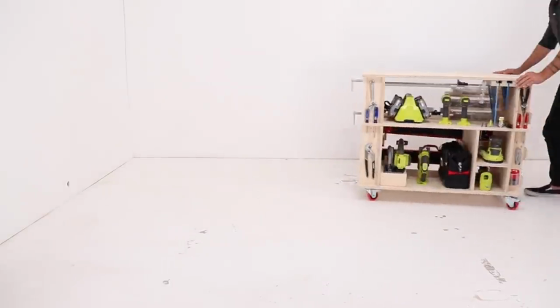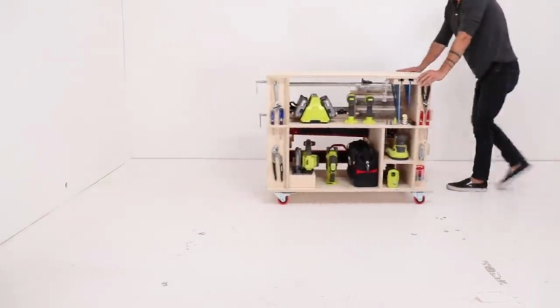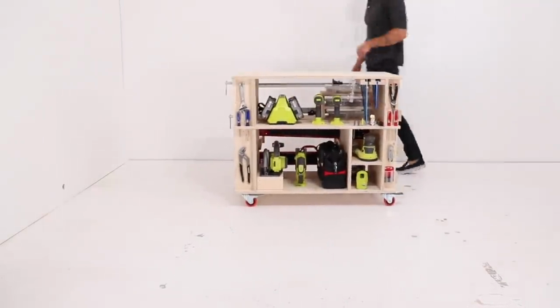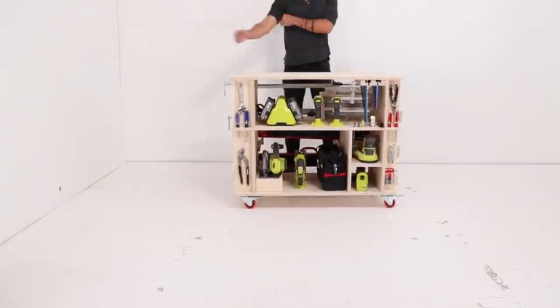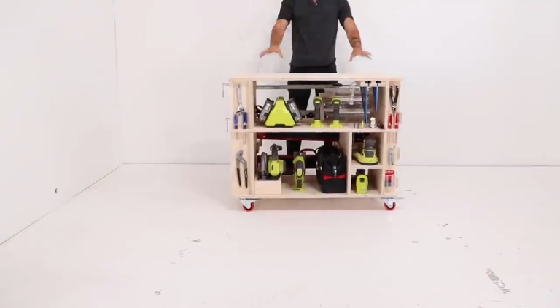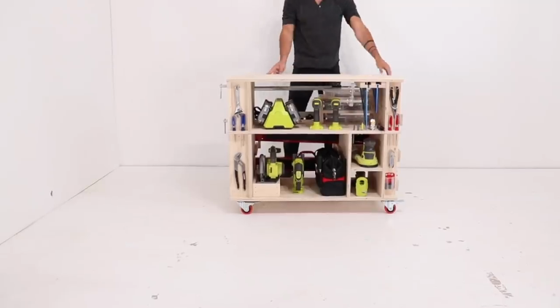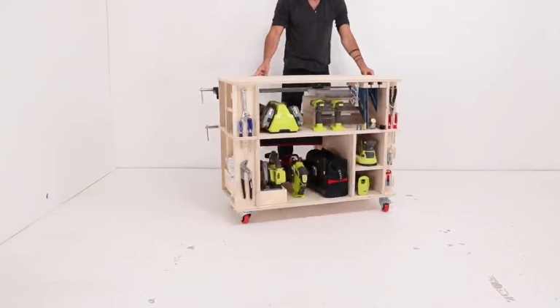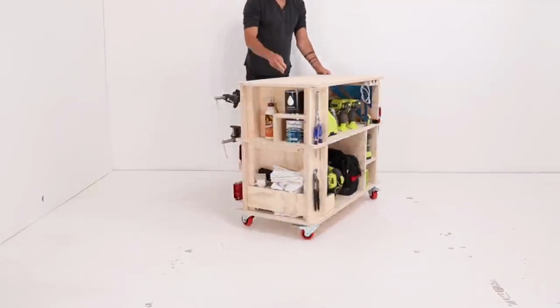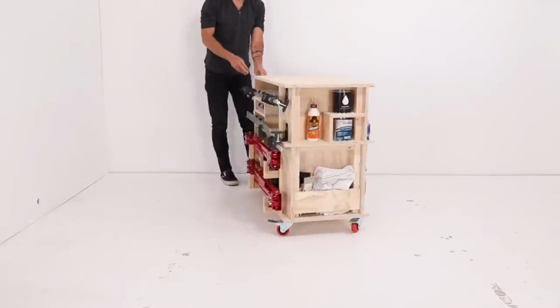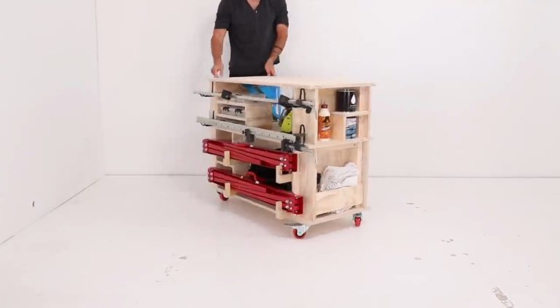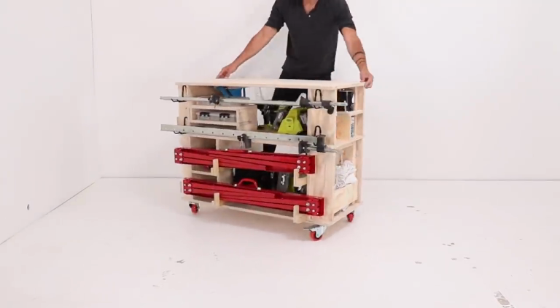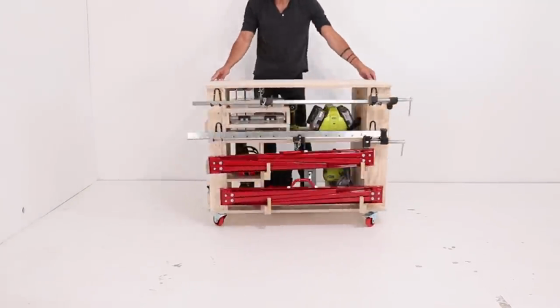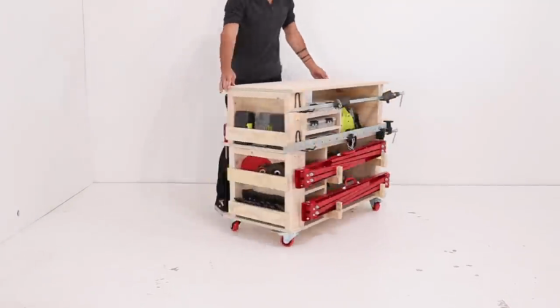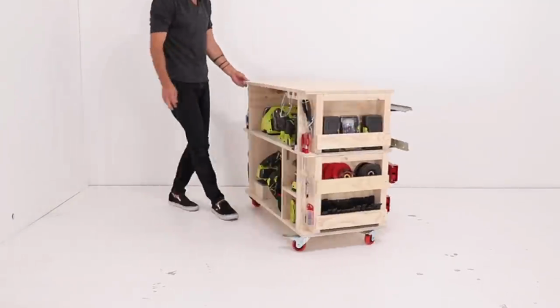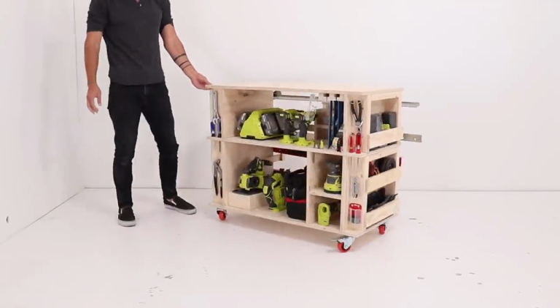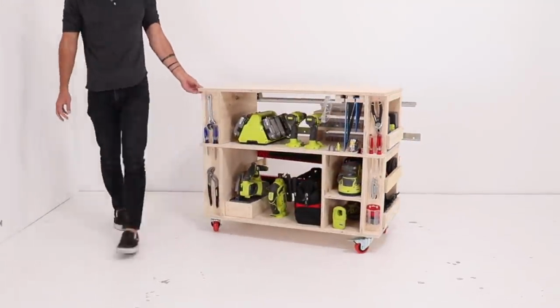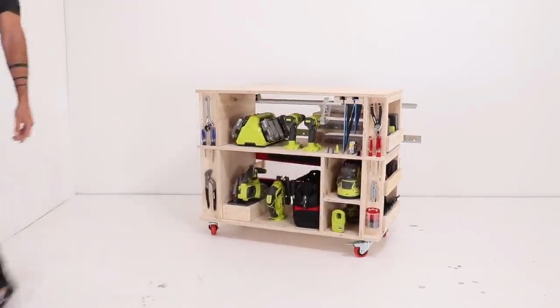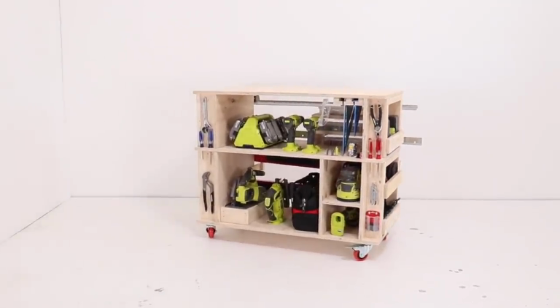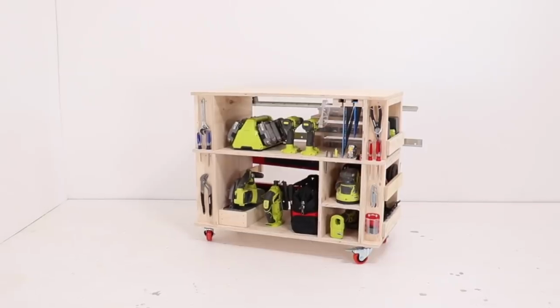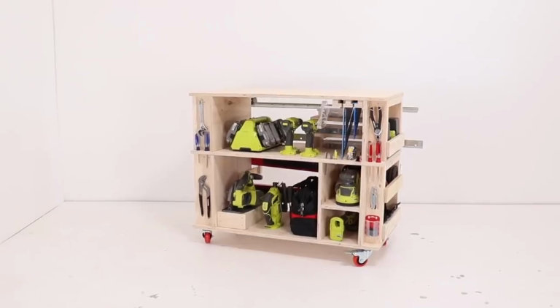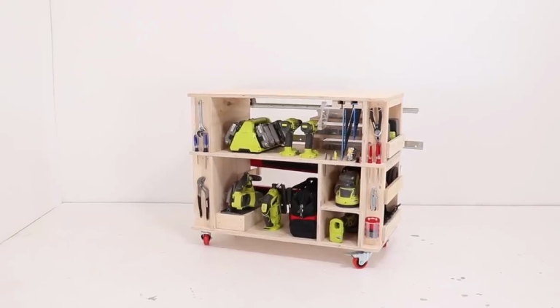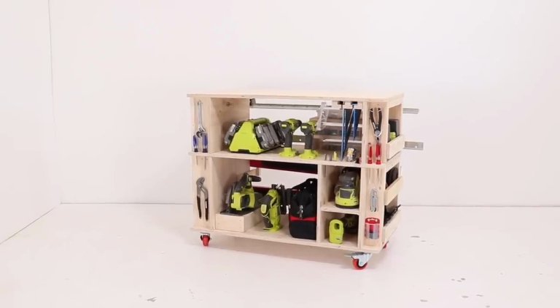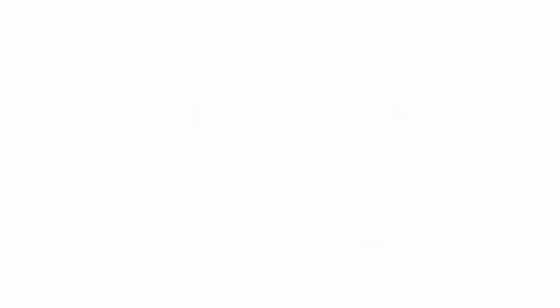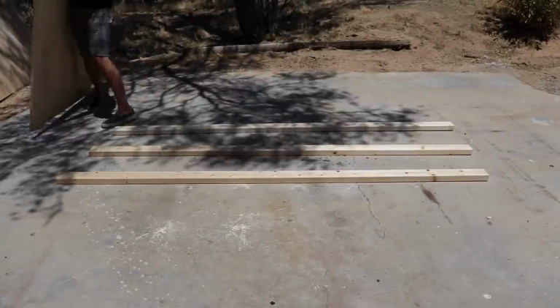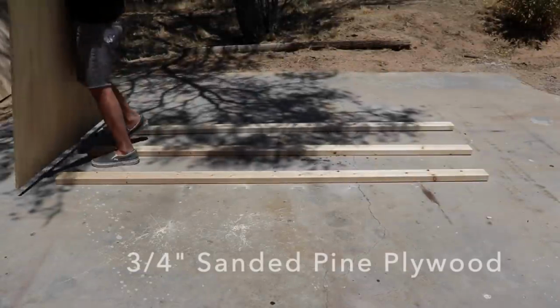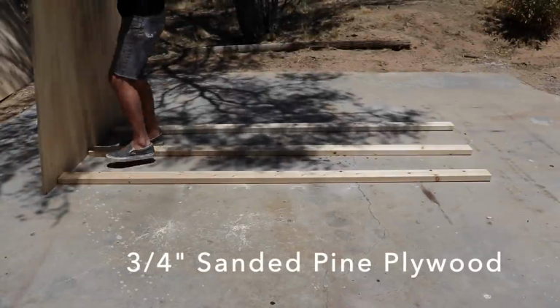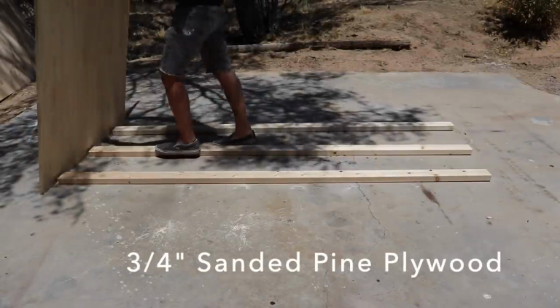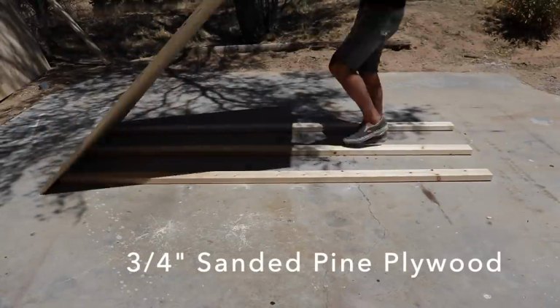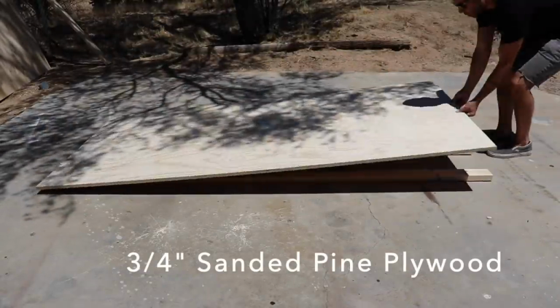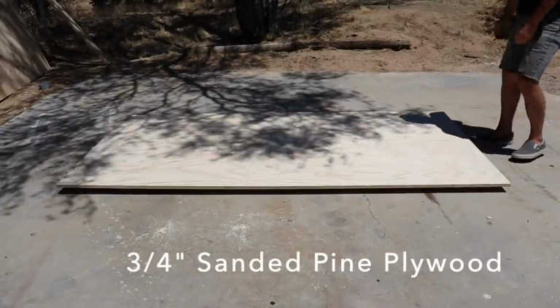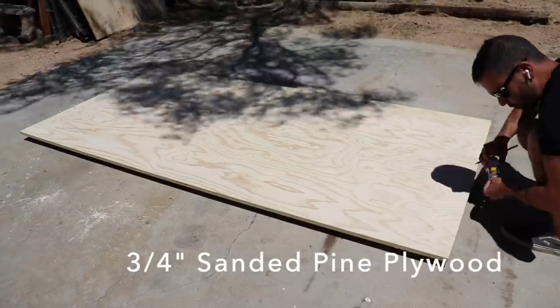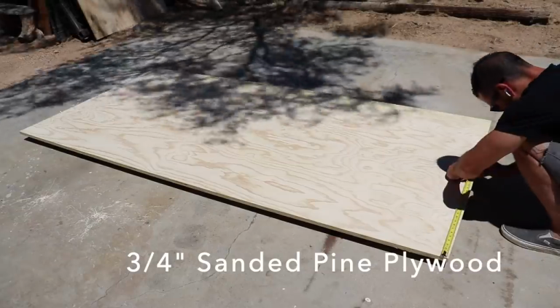This cart also serves as a small workbench, and I like that I can roll it to the side of my studio to create plenty of floor space for larger projects. The cart is made out of 2x4s and three-quarter inch thick plywood.